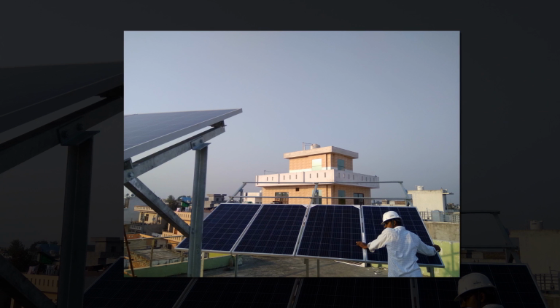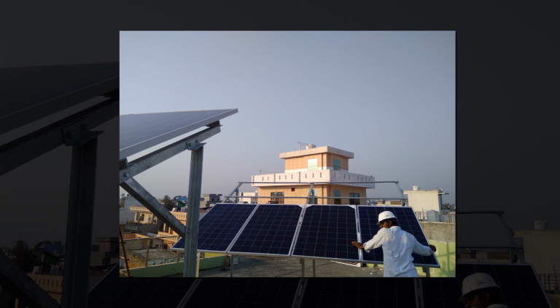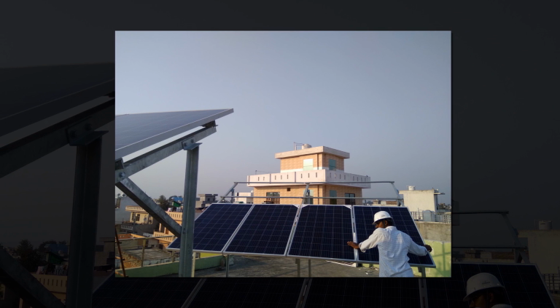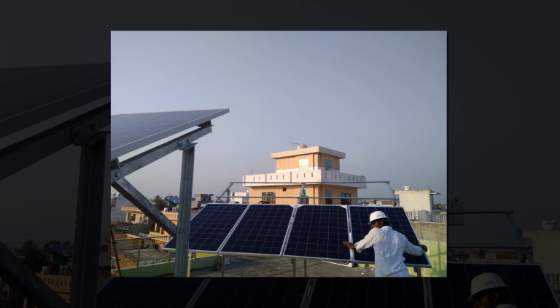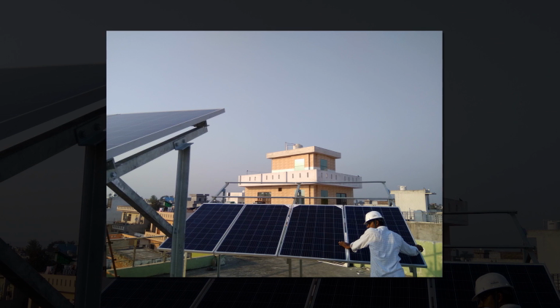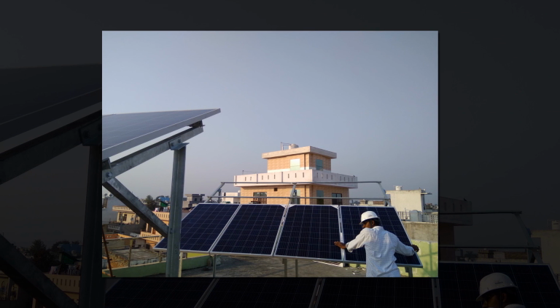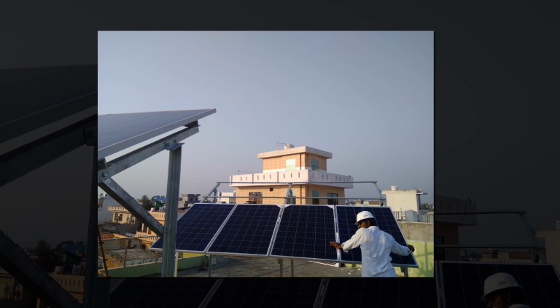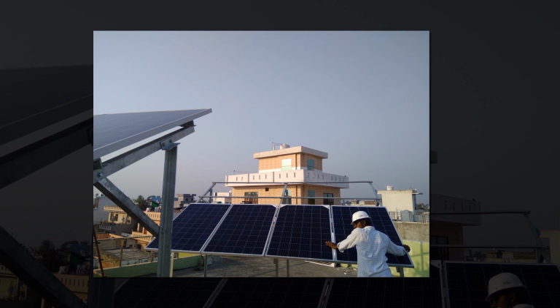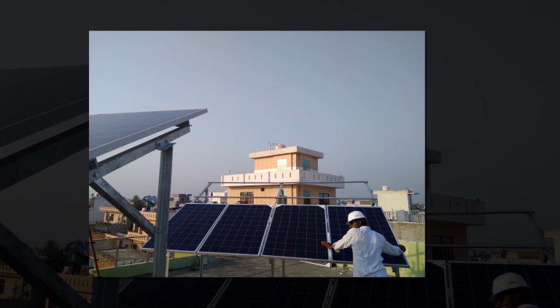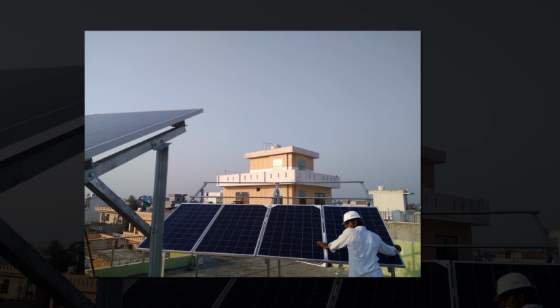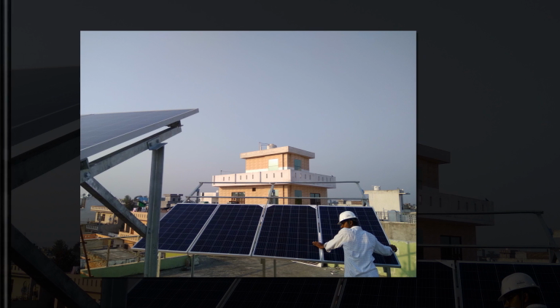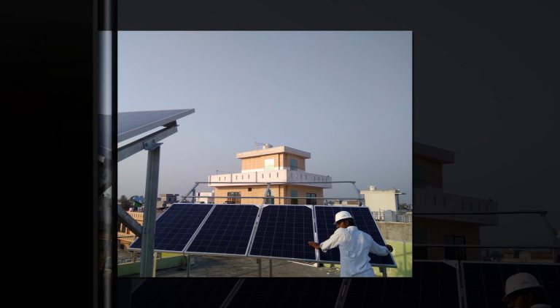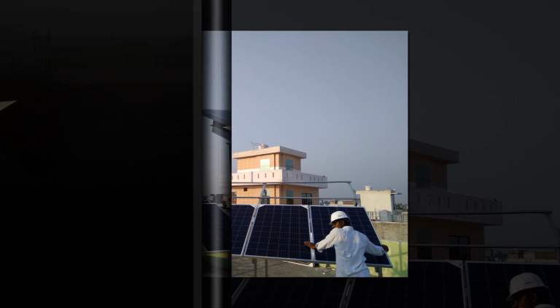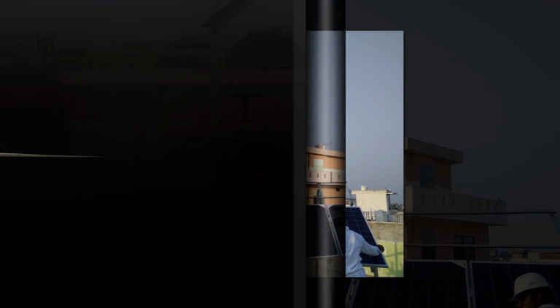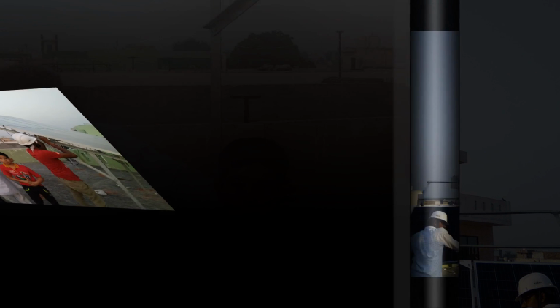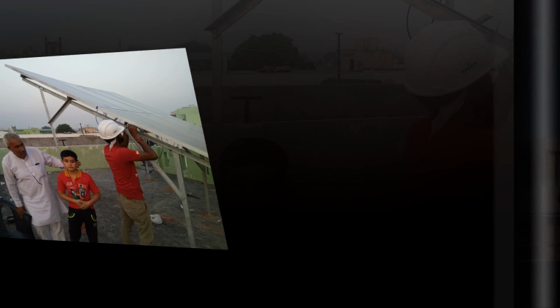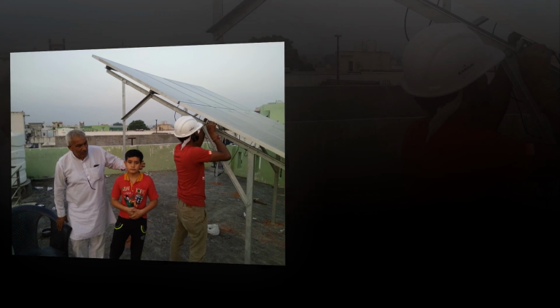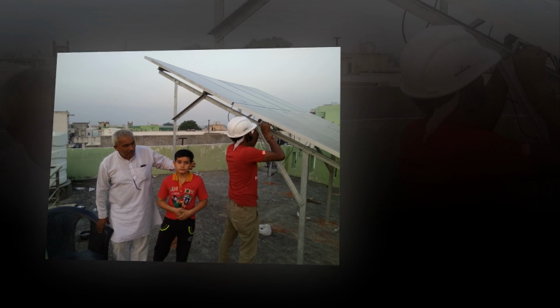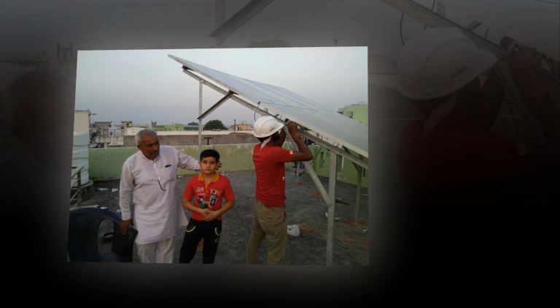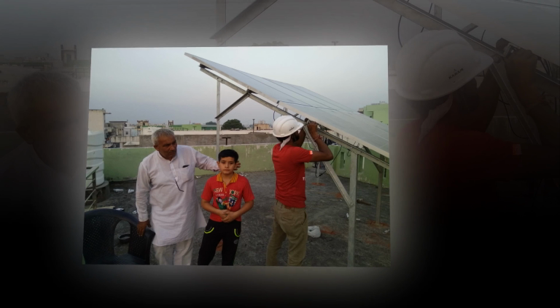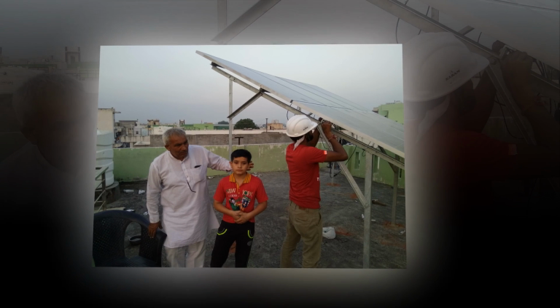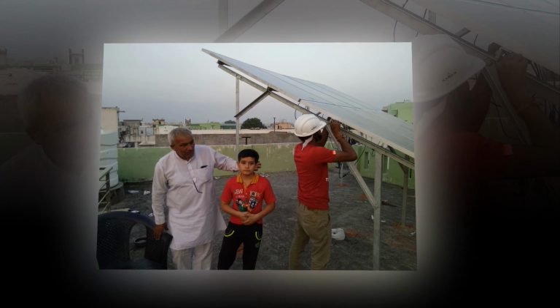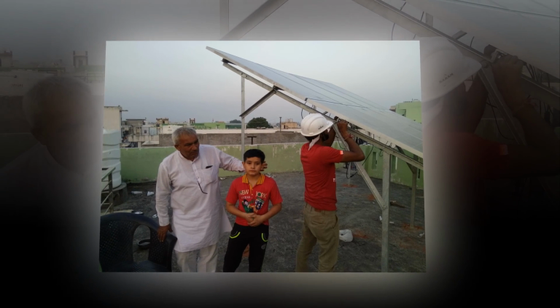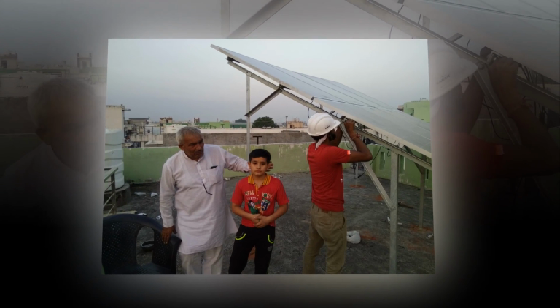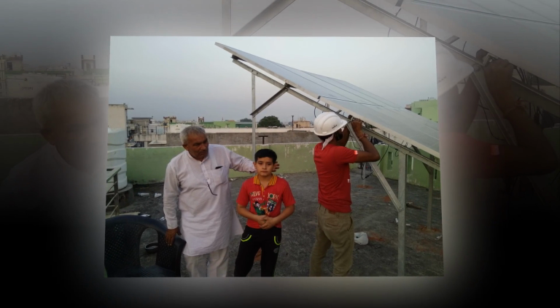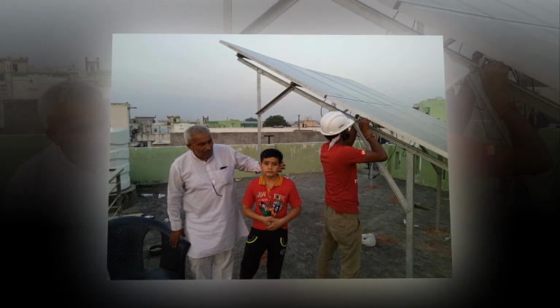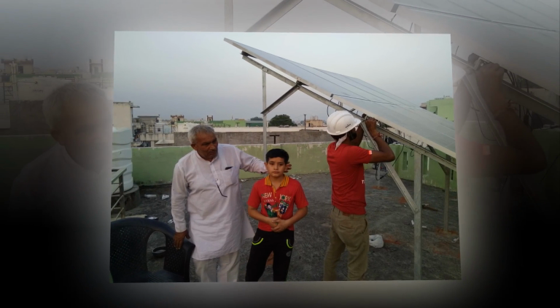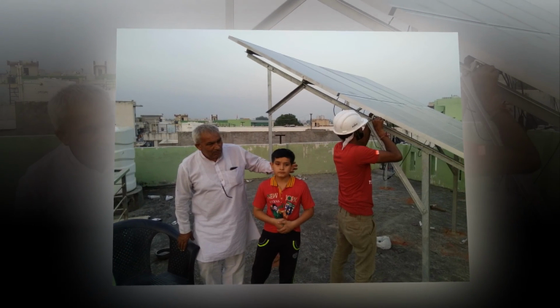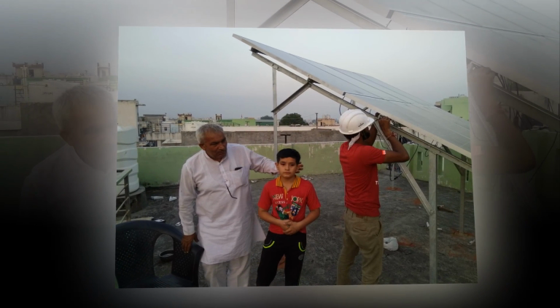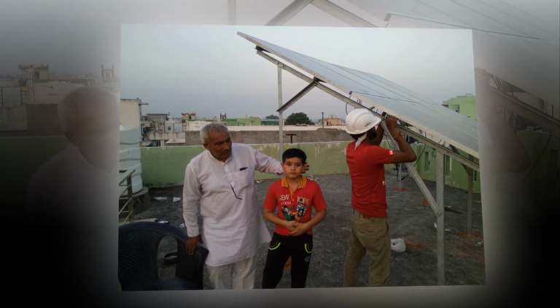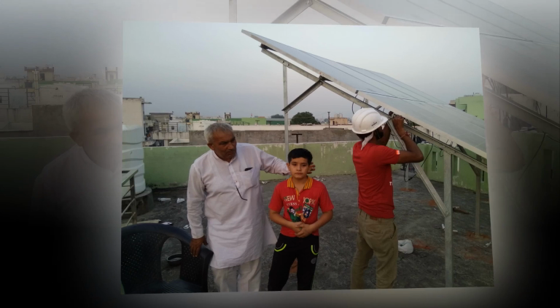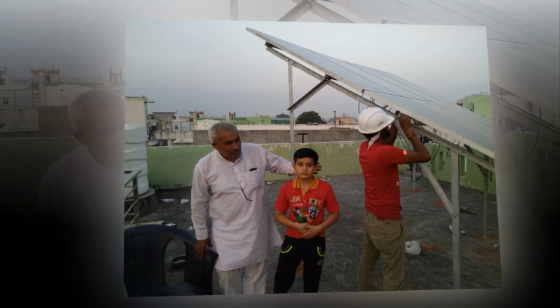What is a grid-connected rooftop solar power plant system? Grid-tied rooftop solar plants are installed in areas where grid electricity is available for almost 24 hours a day, to enable excess electricity to be exported to the grid through a net meter.